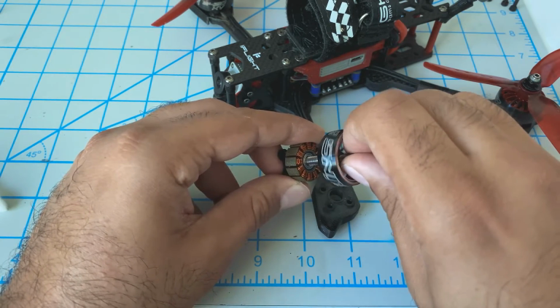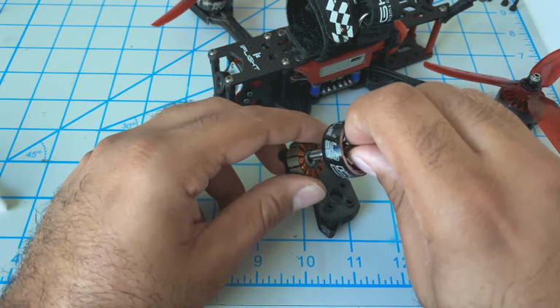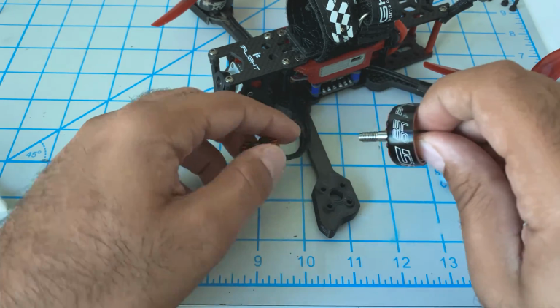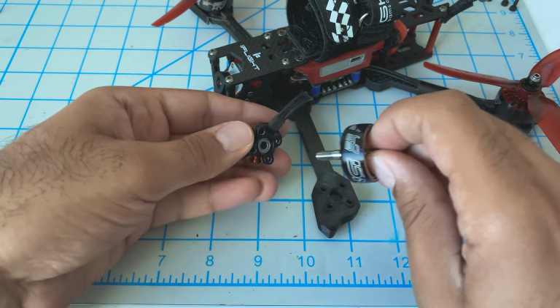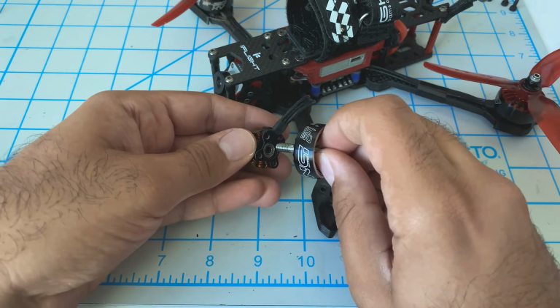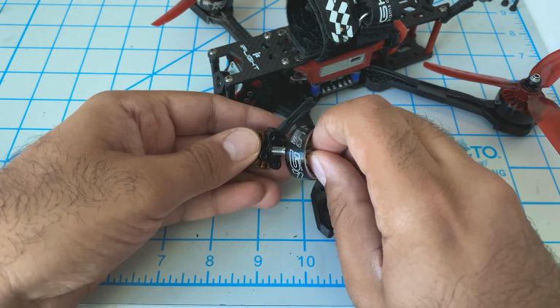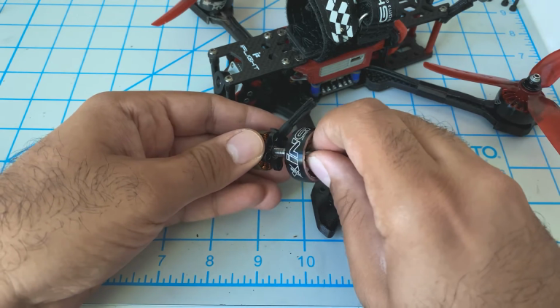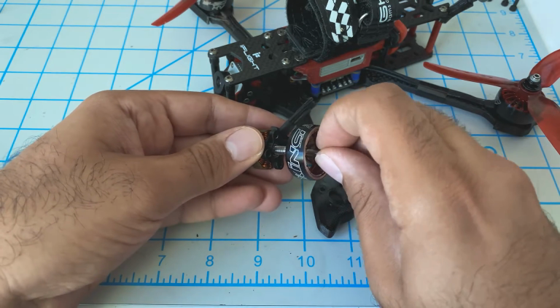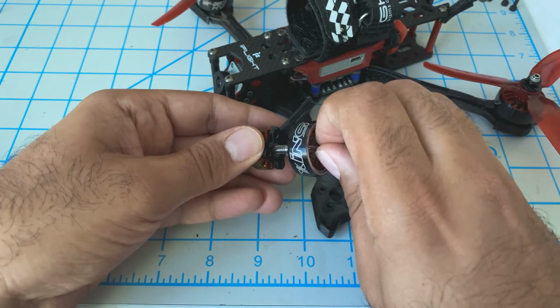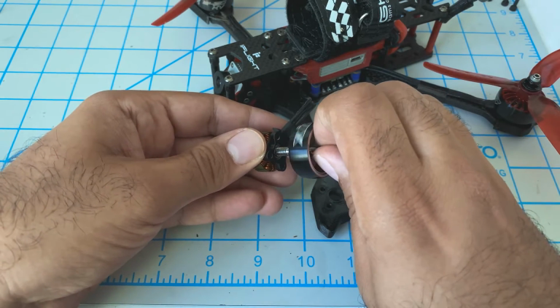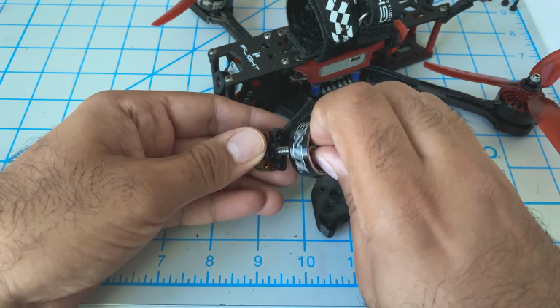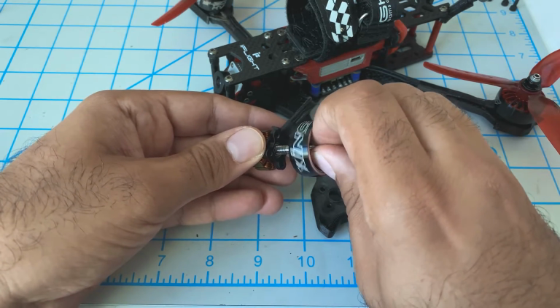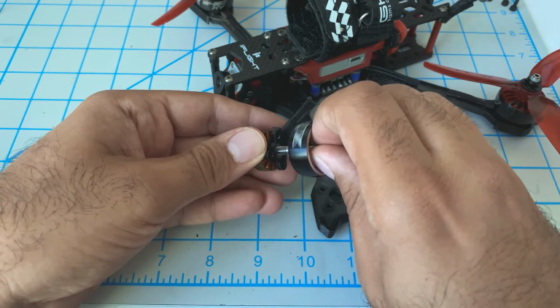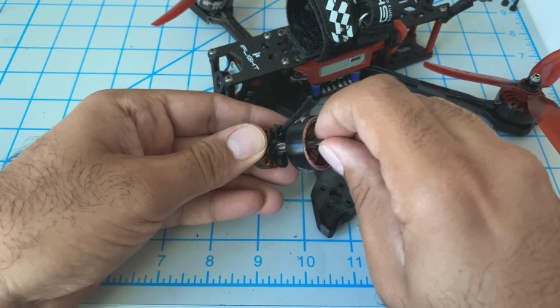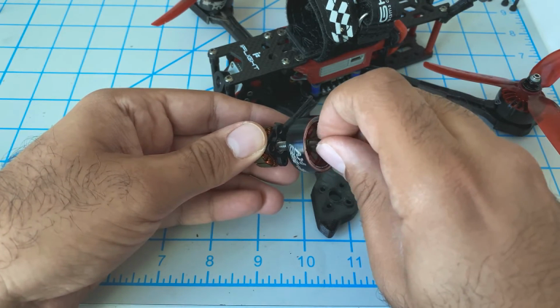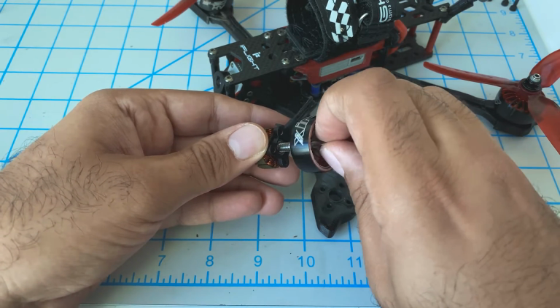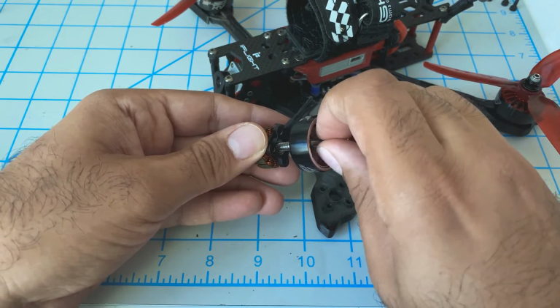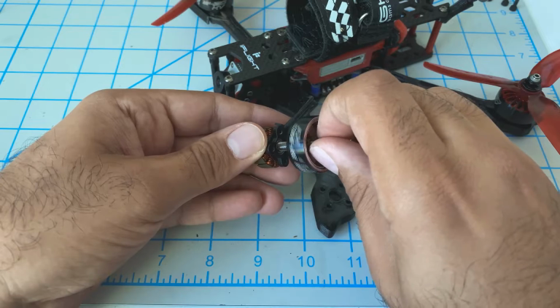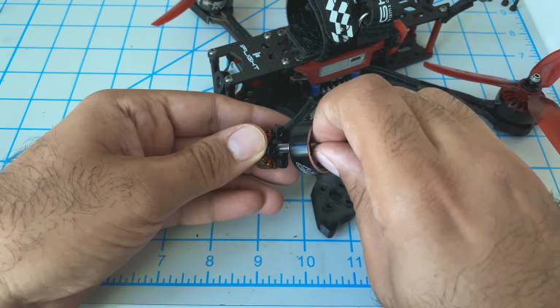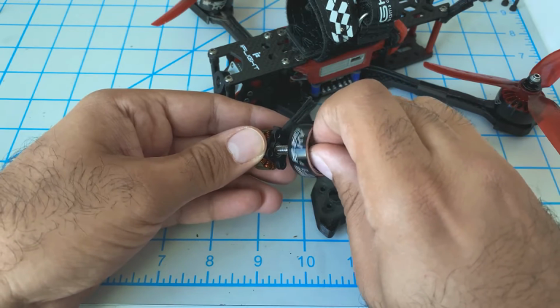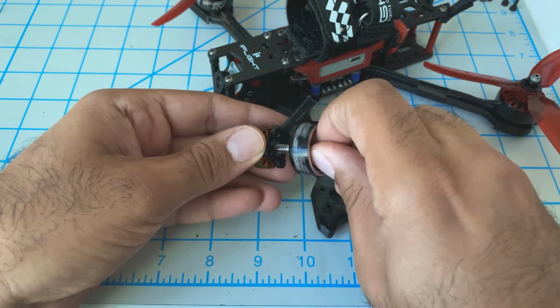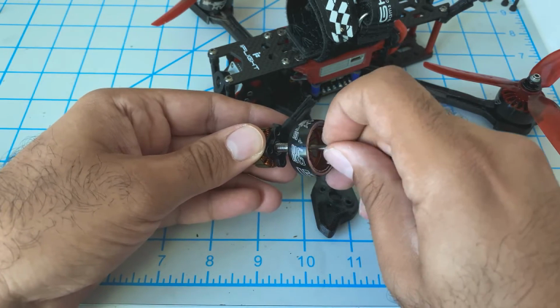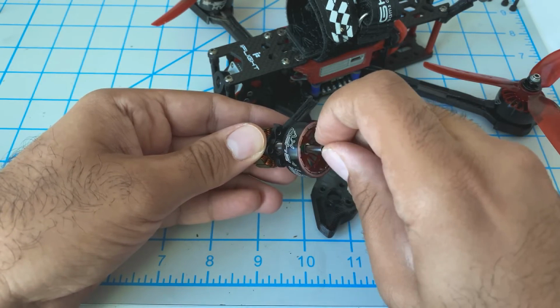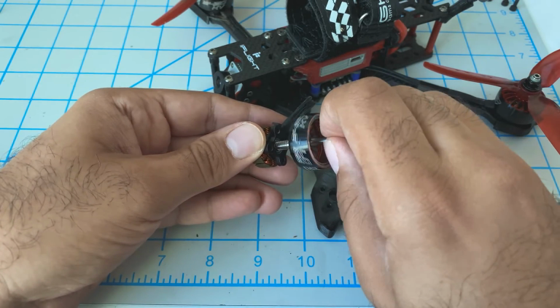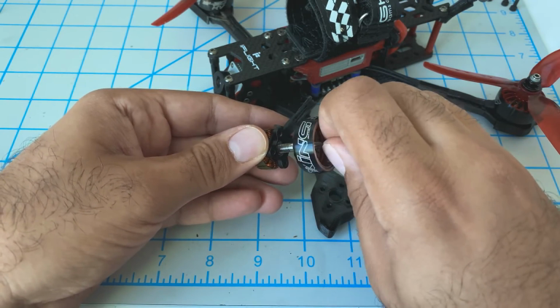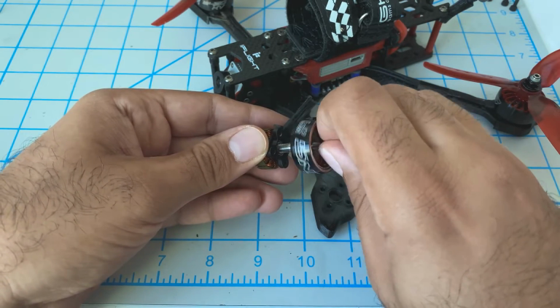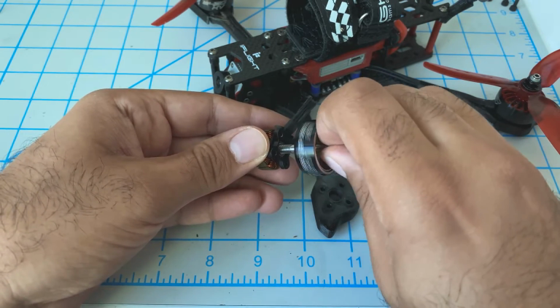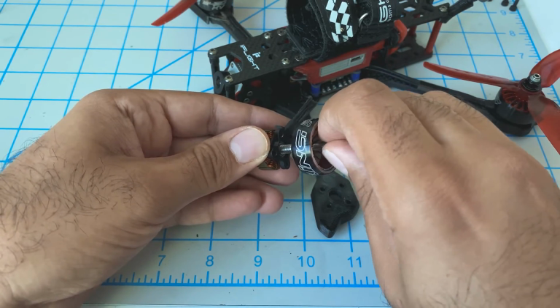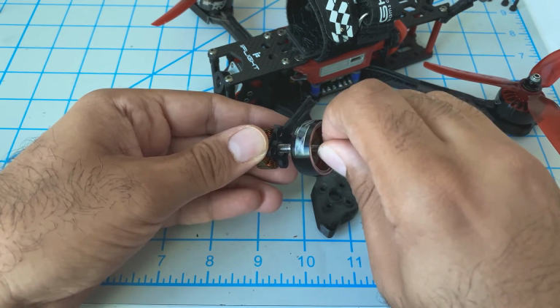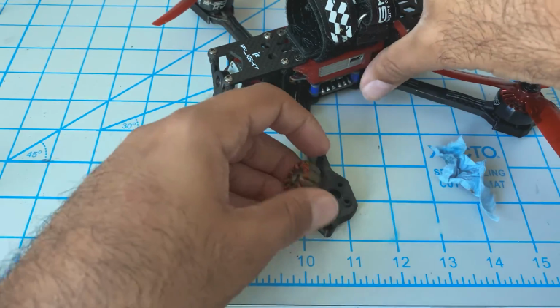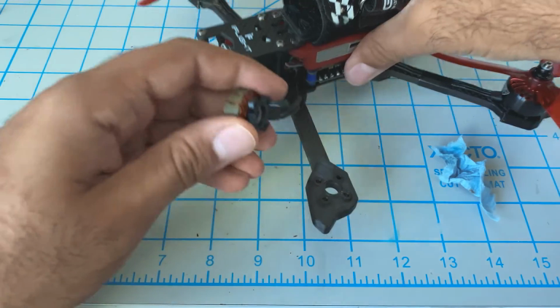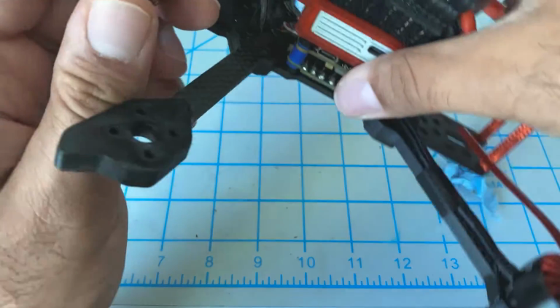The top bearing is good. The bottom bearing is dead. Do you guys hear that?